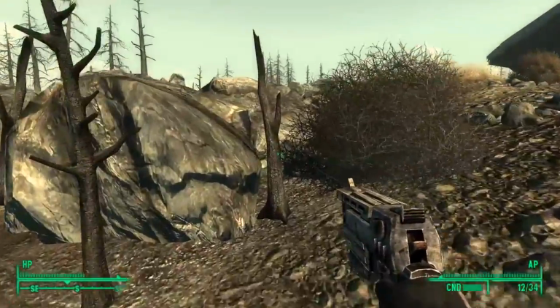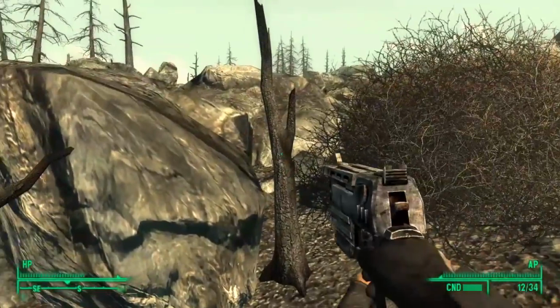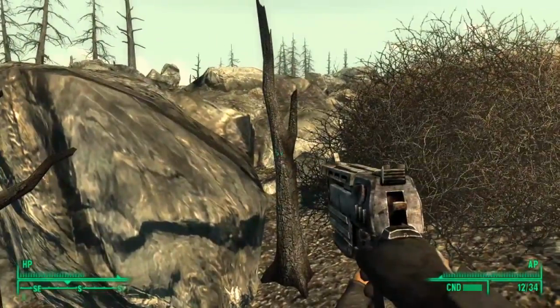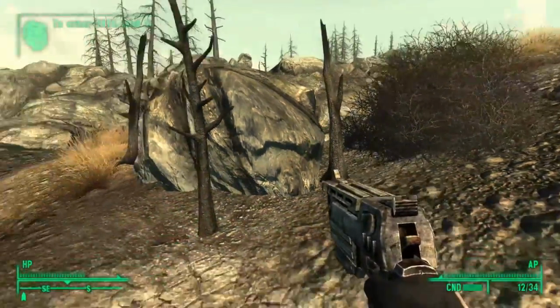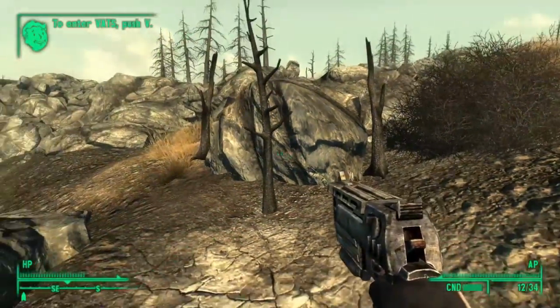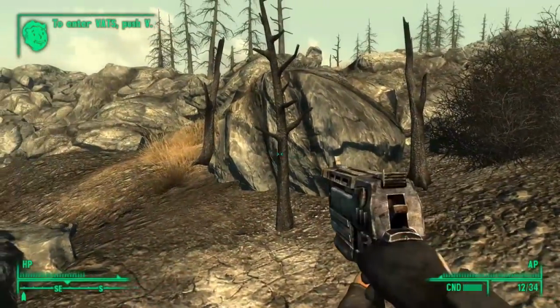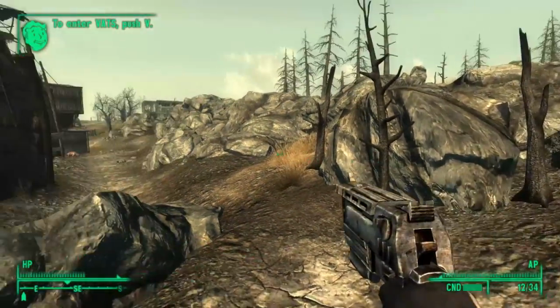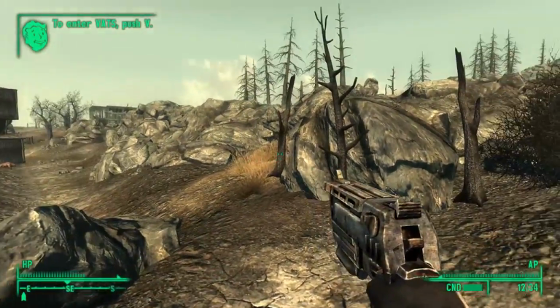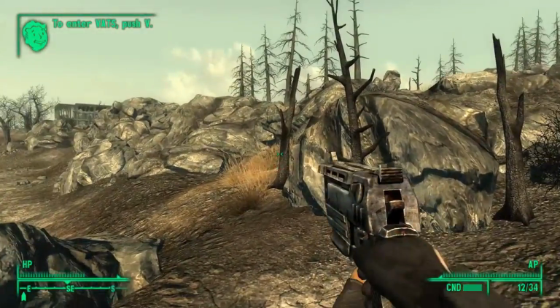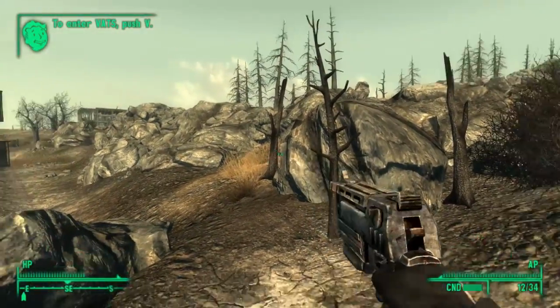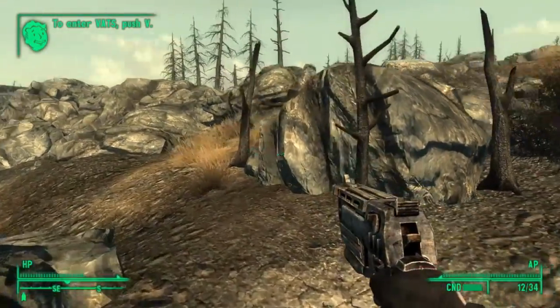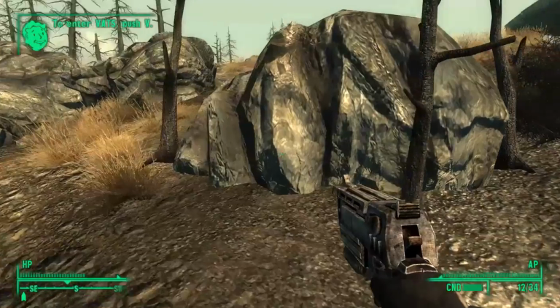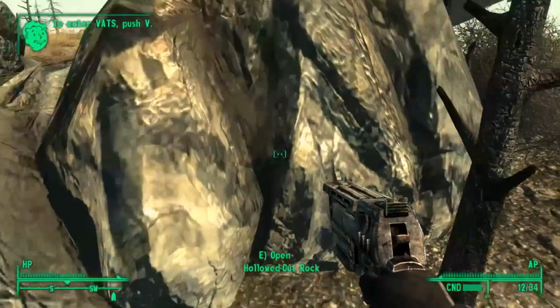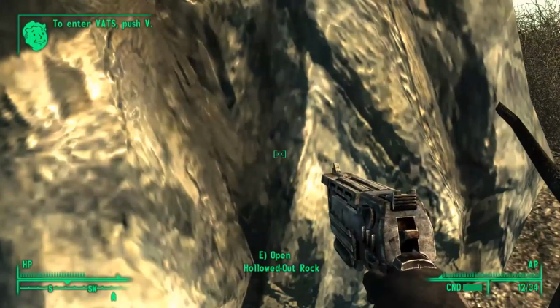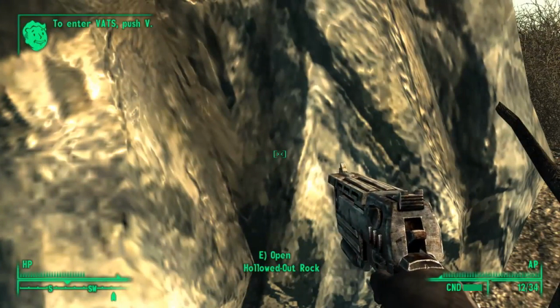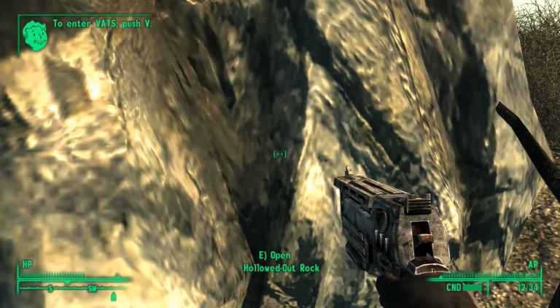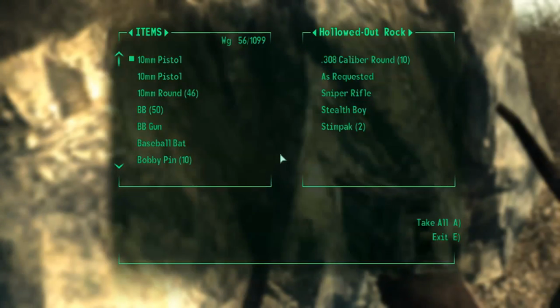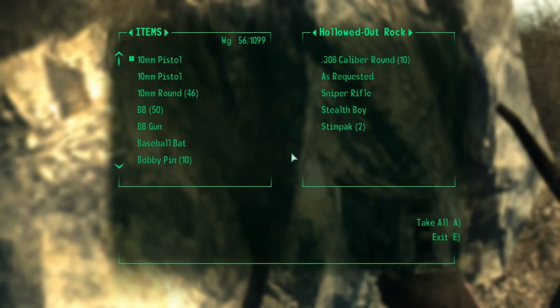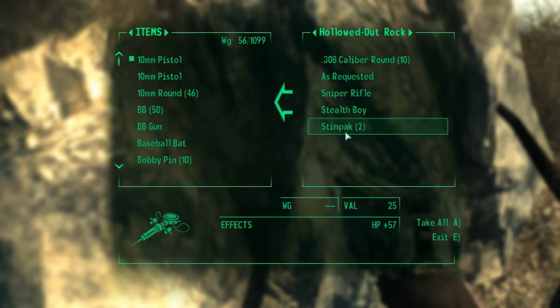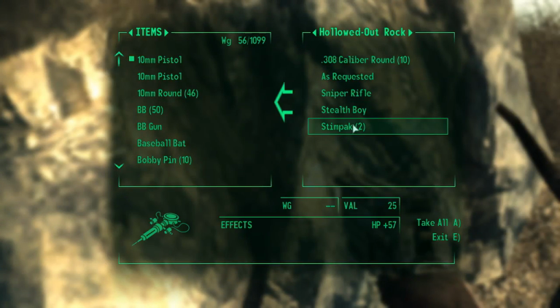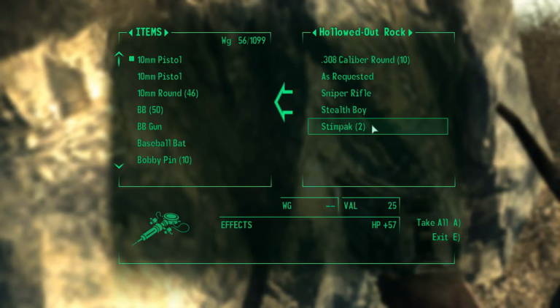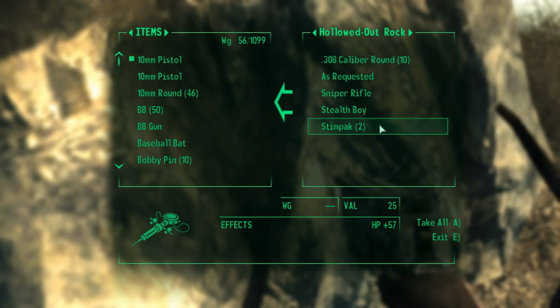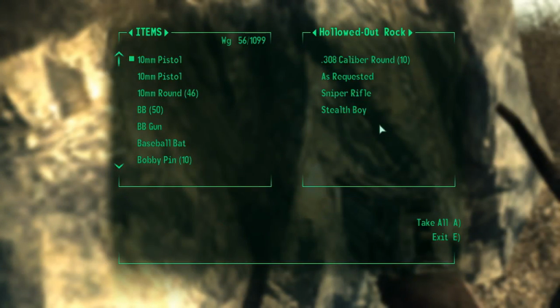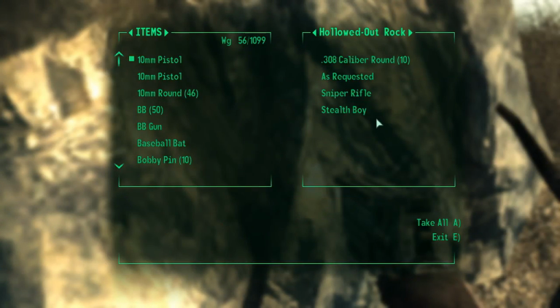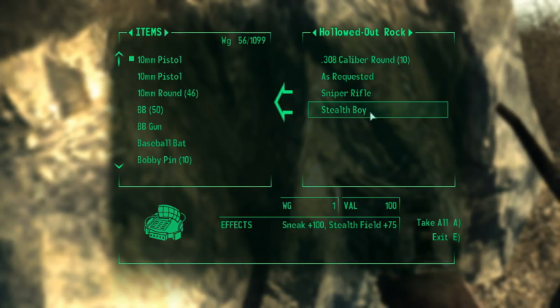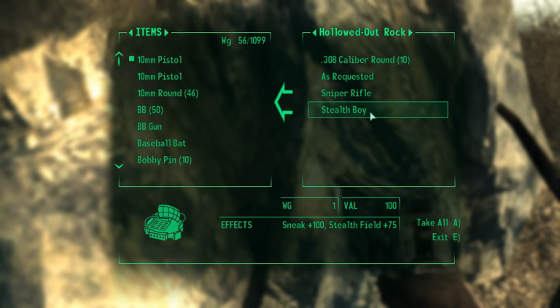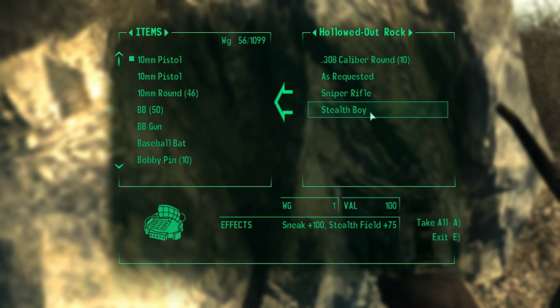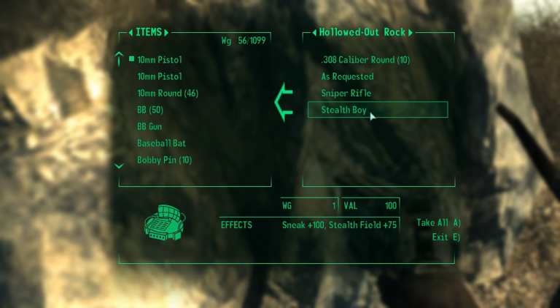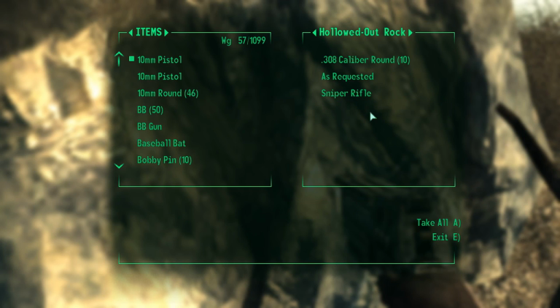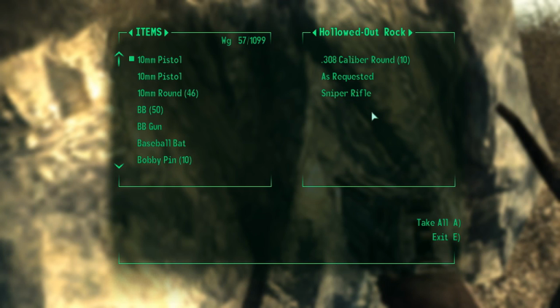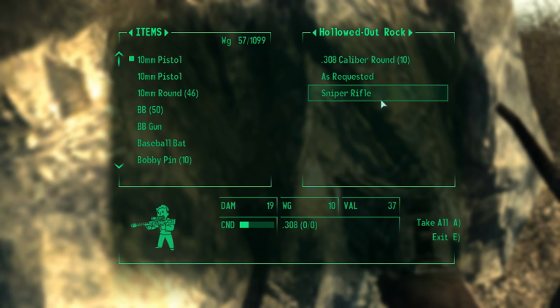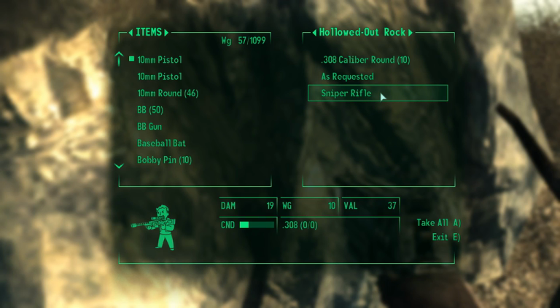Inside that rock — and yes, it's hollowed out — is a sniper rifle among other things. The sniper rifle is one of the best weapons in the game and you can get it almost straight out of the vault. I highly recommend doing this if you're new to Fallout 3 or starting a new playthrough.